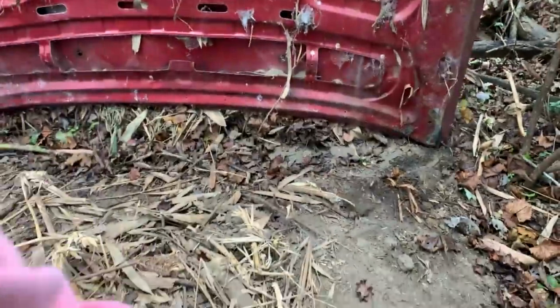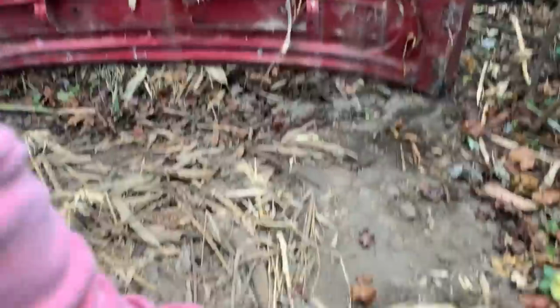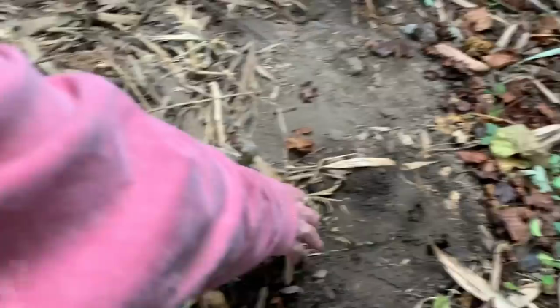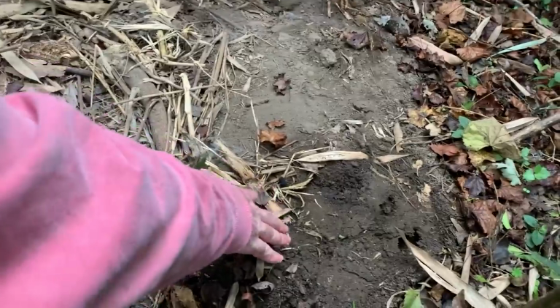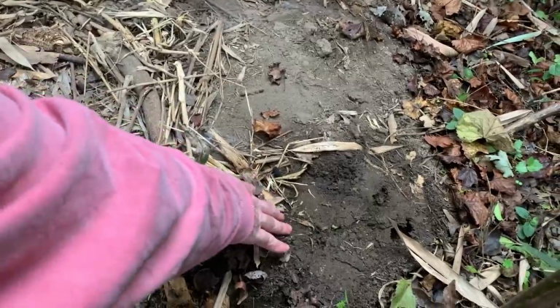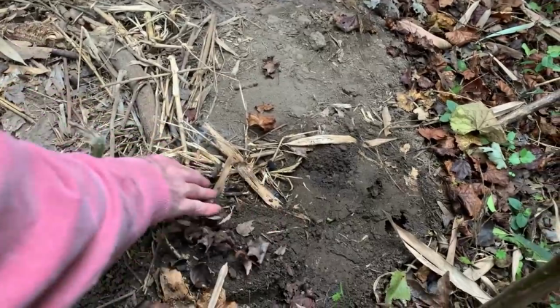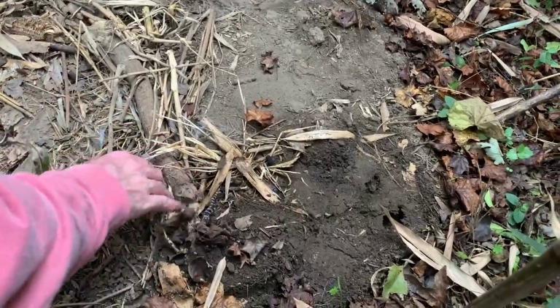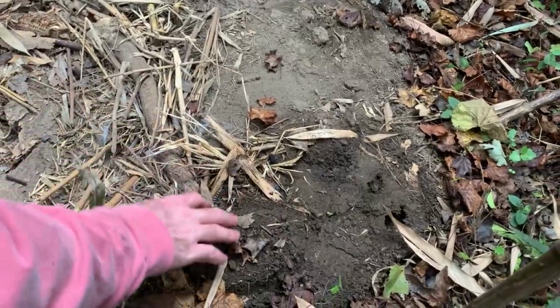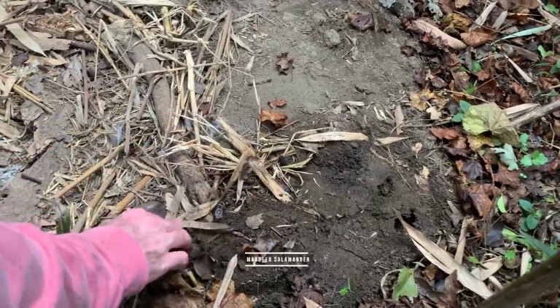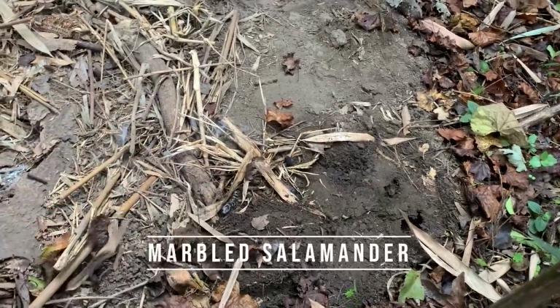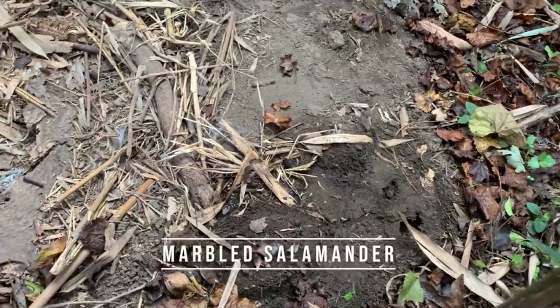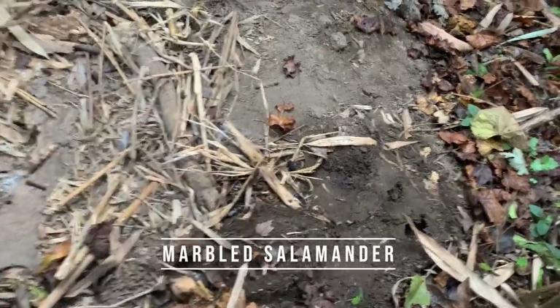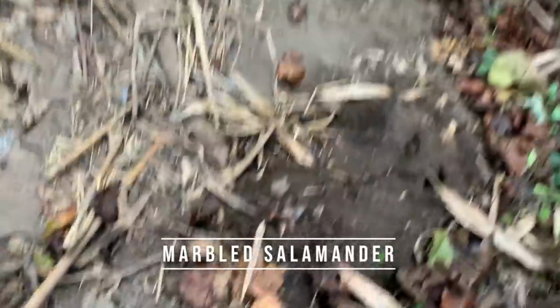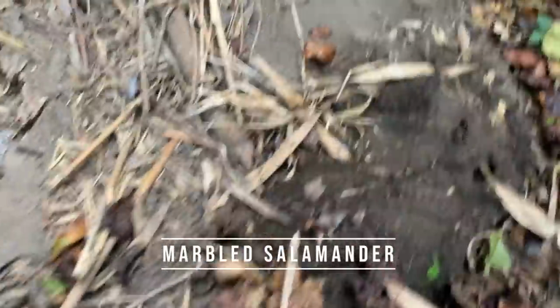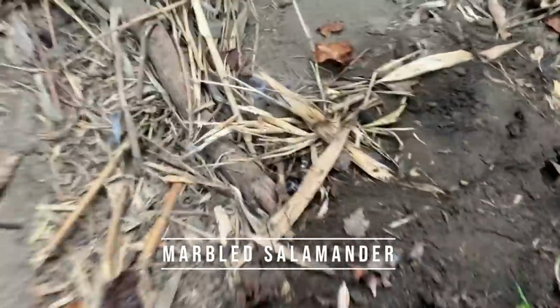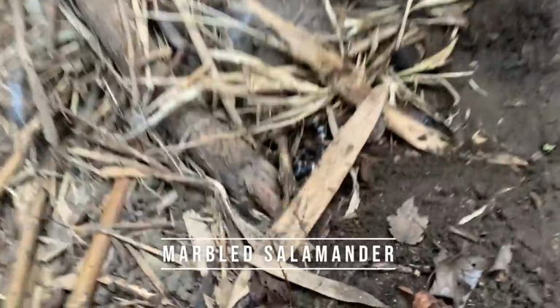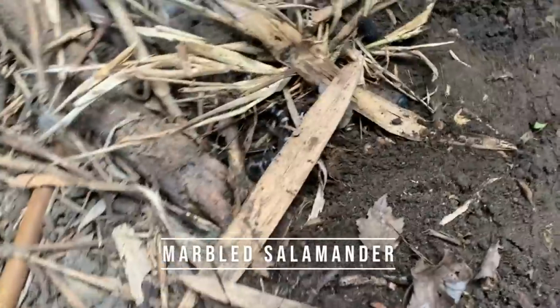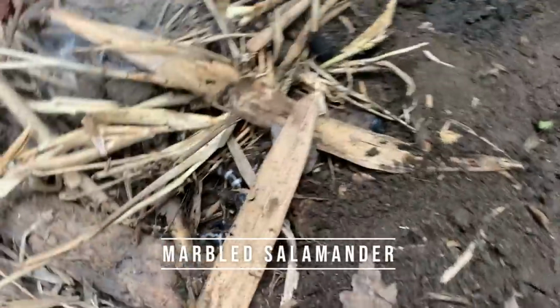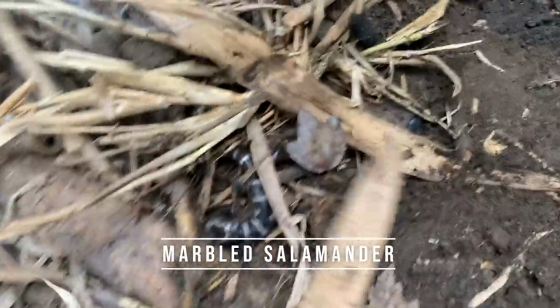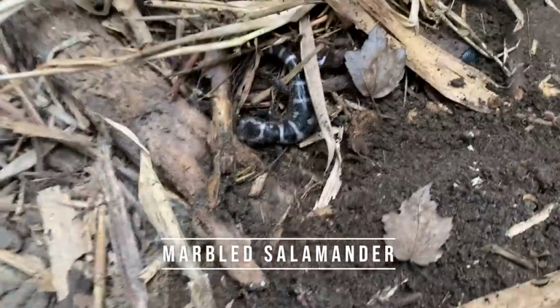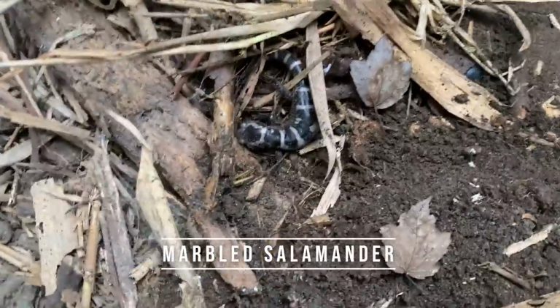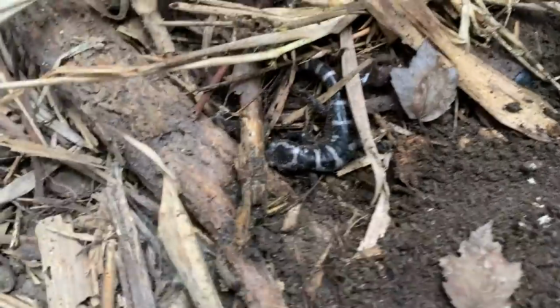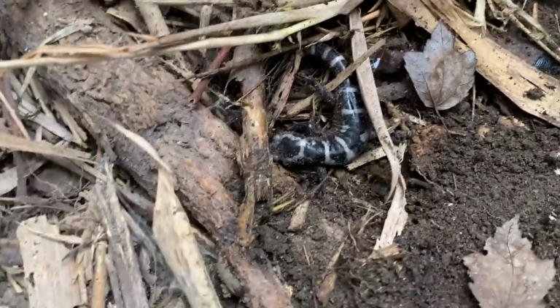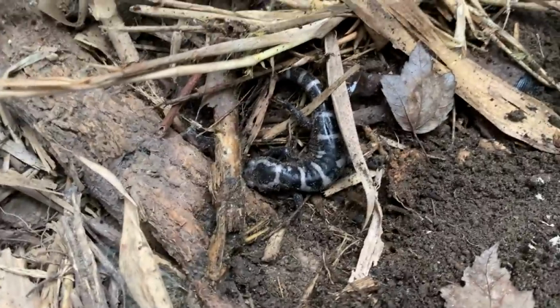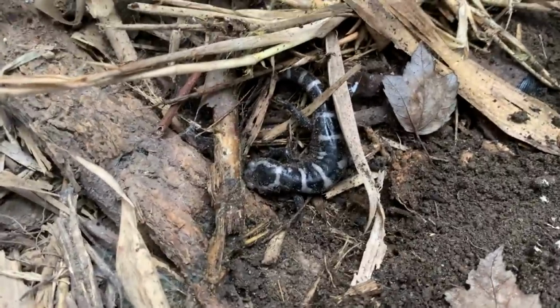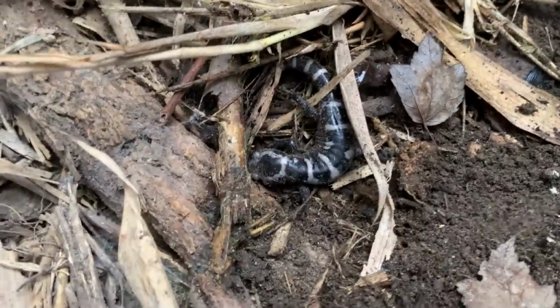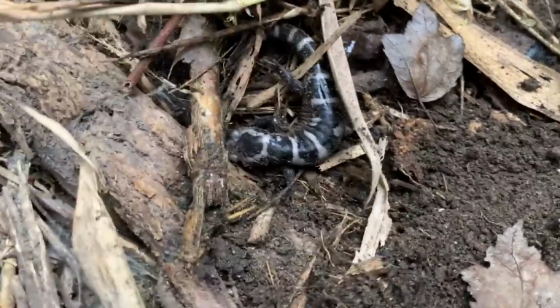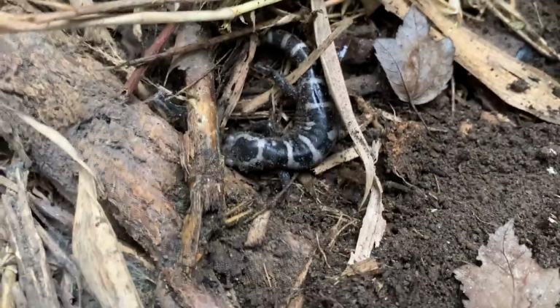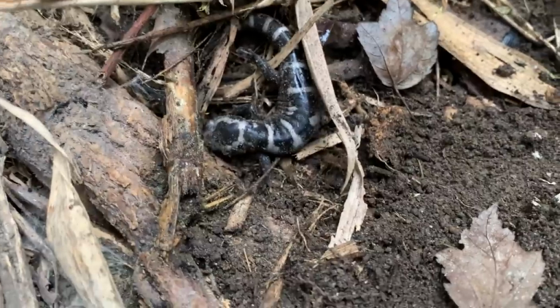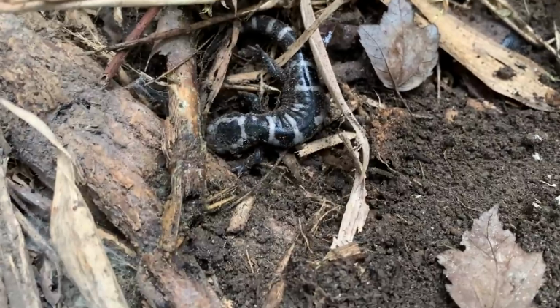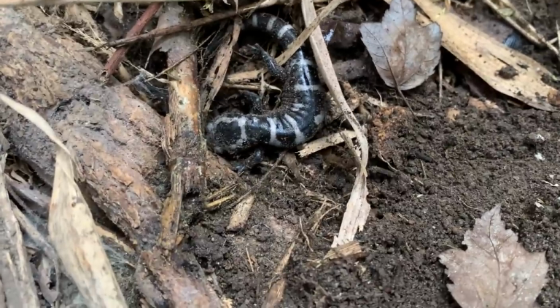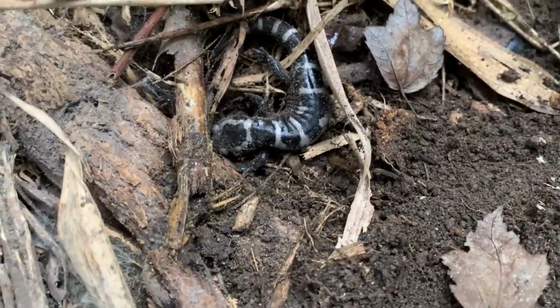There's another first for the day — marbled salamander right here underneath his big car hood. Obviously we see lots of these guys in Georgia so we're just going to leave him right here and keep flipping.